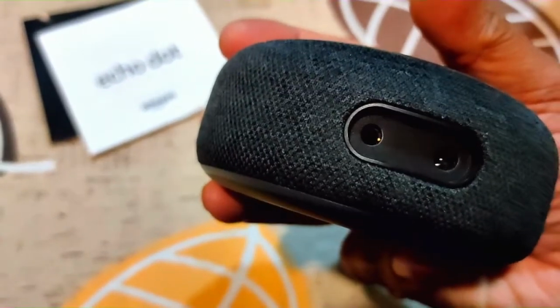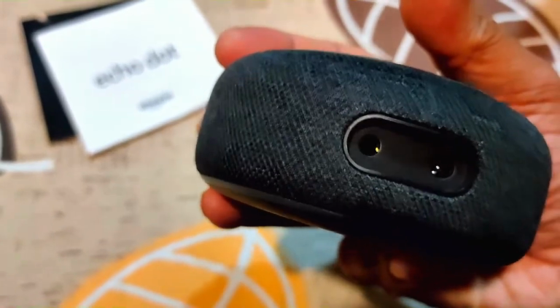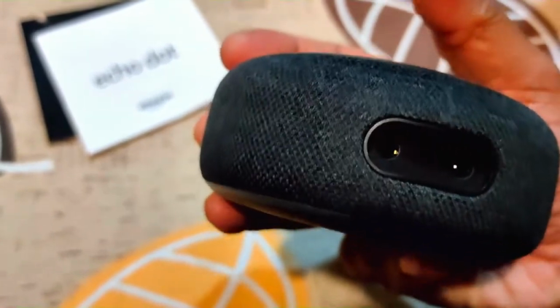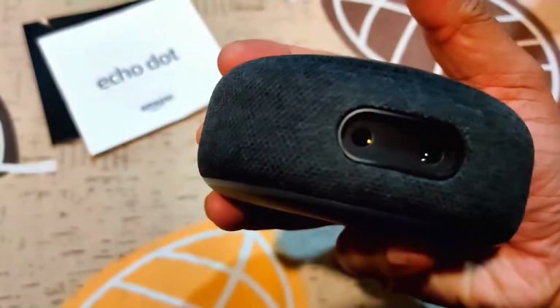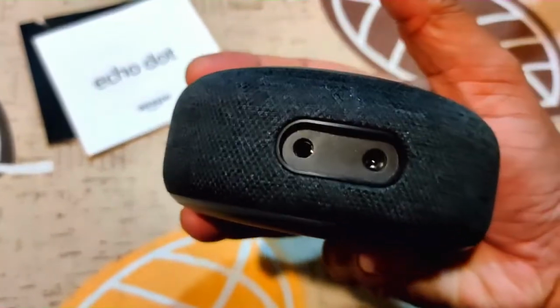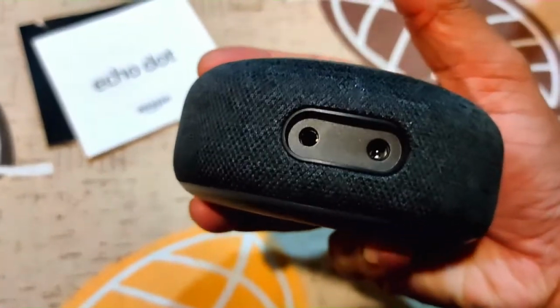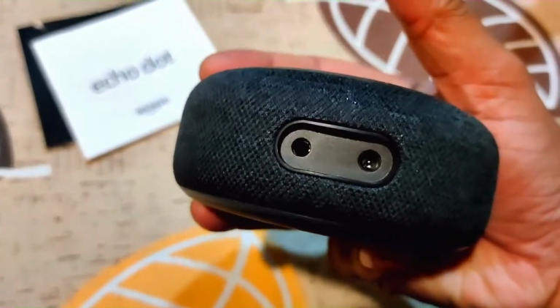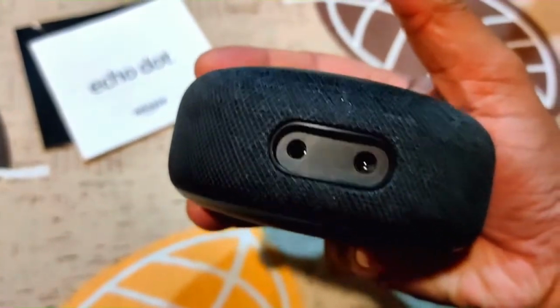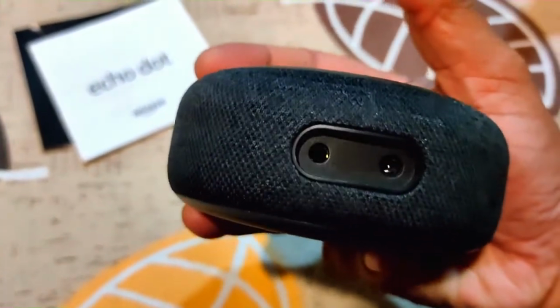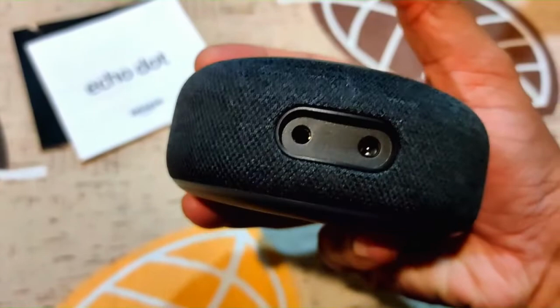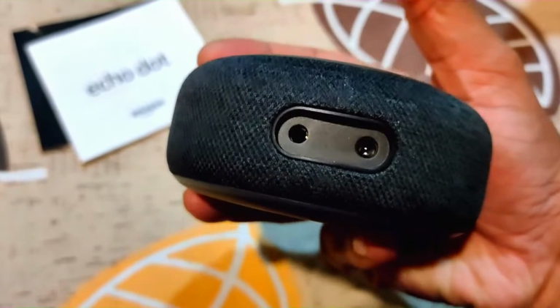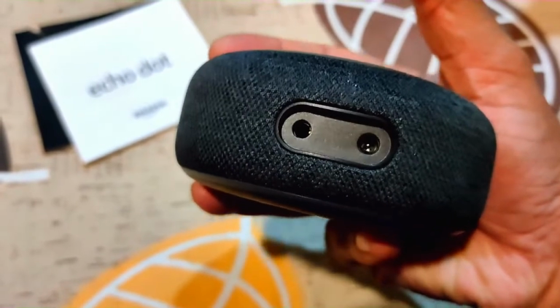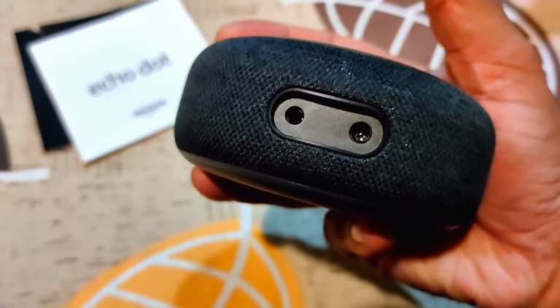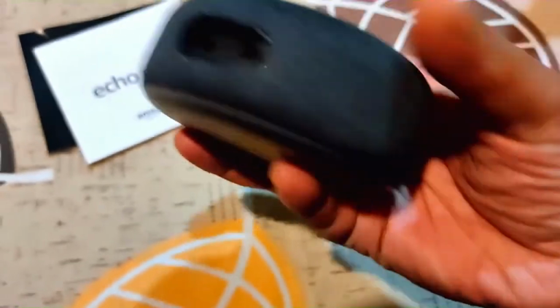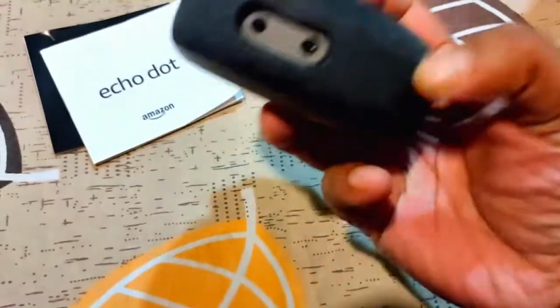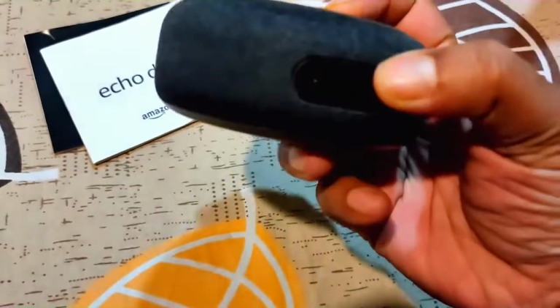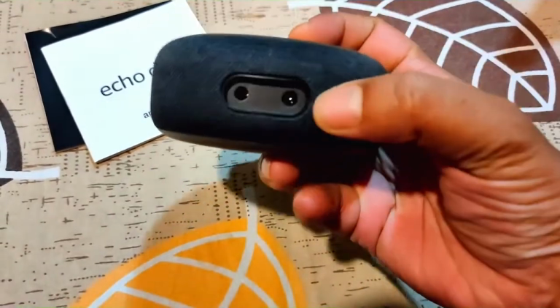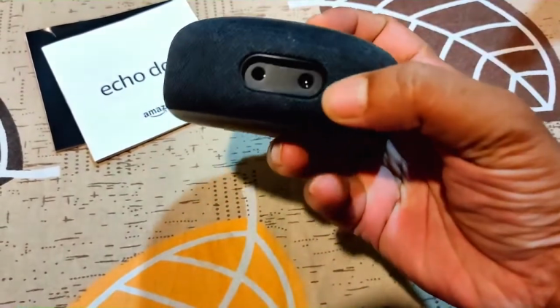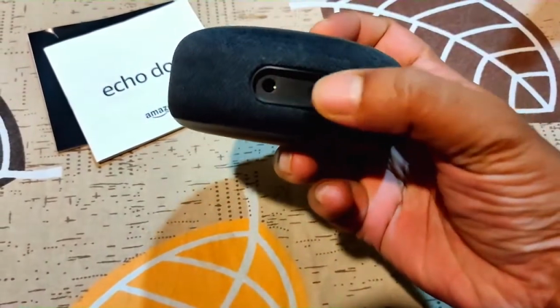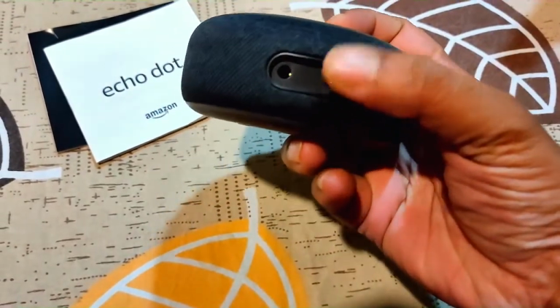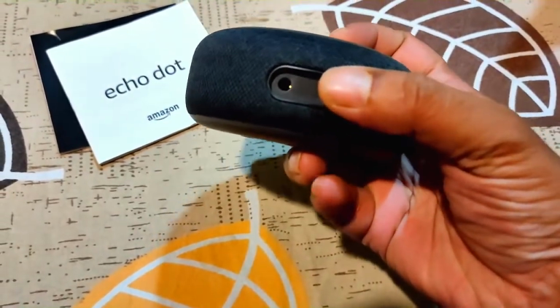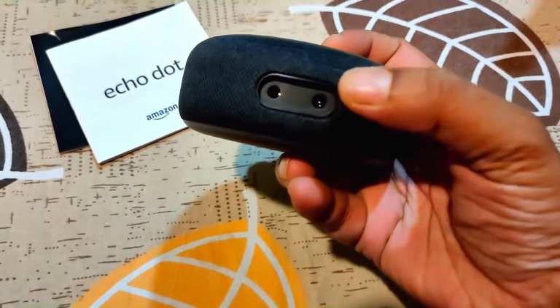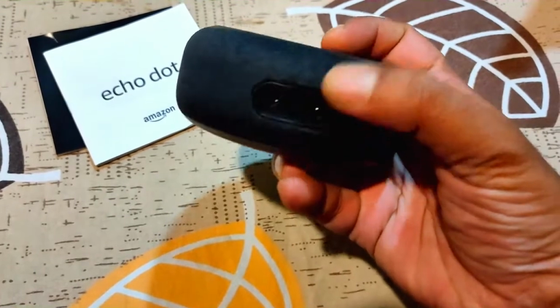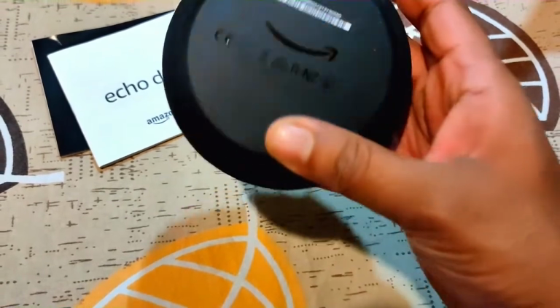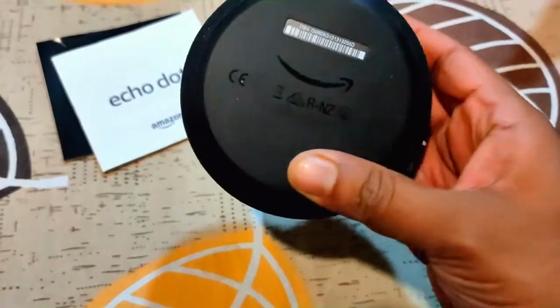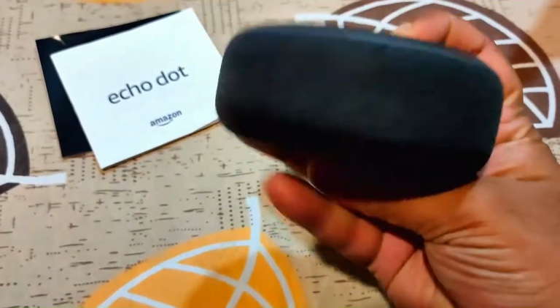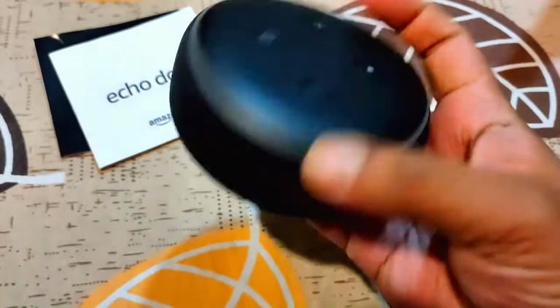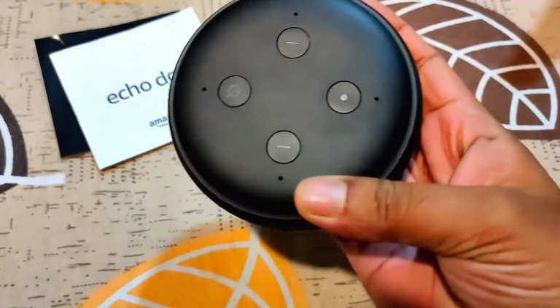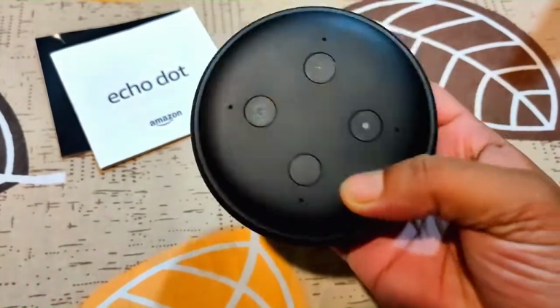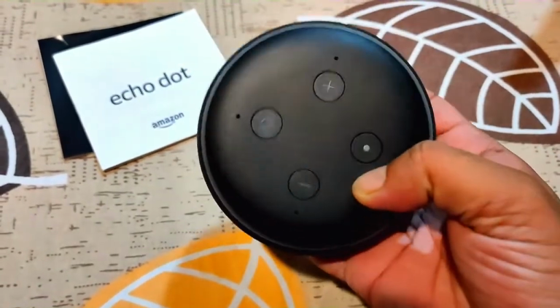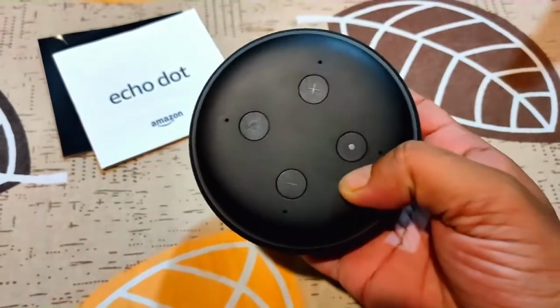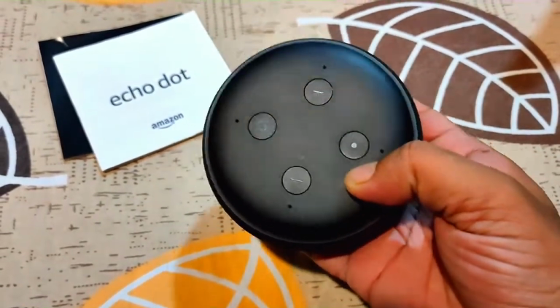Here you can see two holes: one is for a 3.5mm jack, where you can use your microphone or headphone, and this one is for the power port.